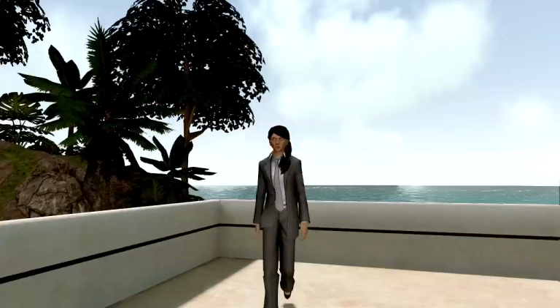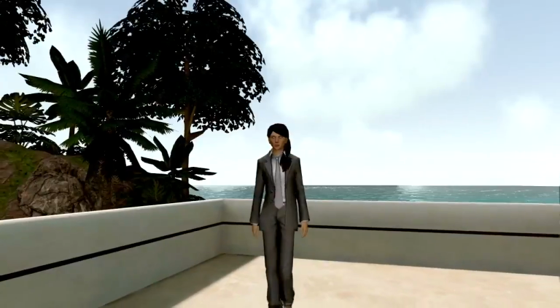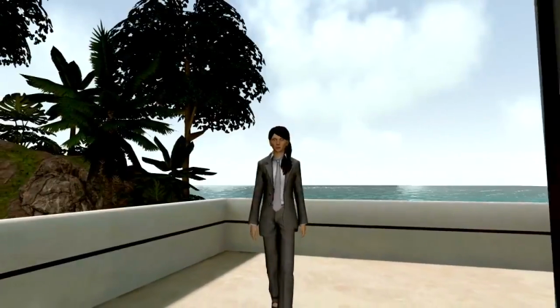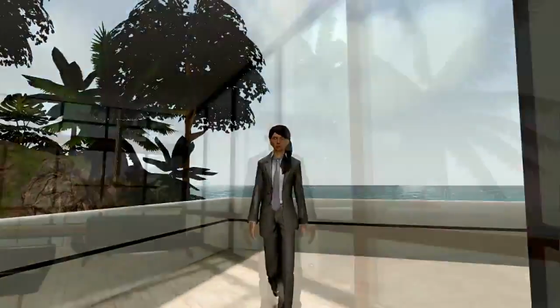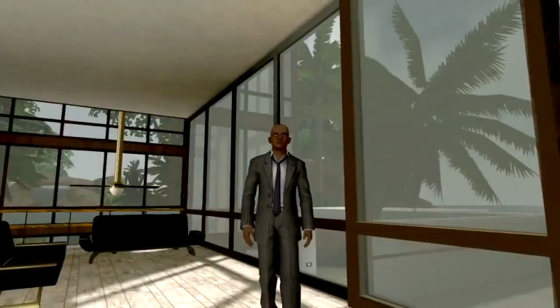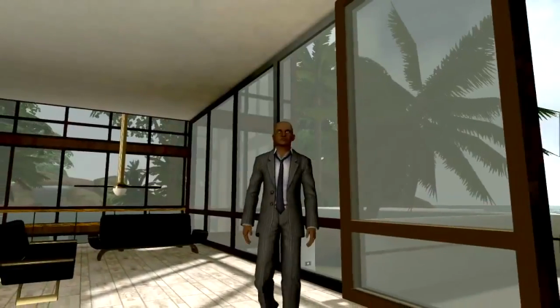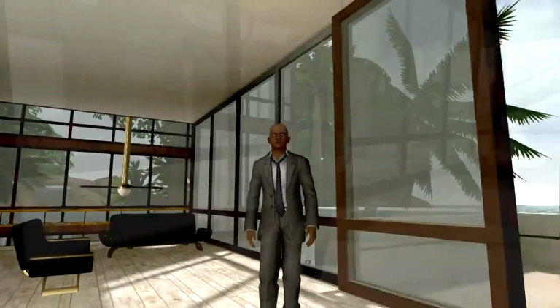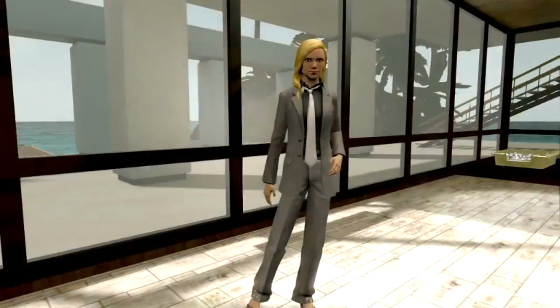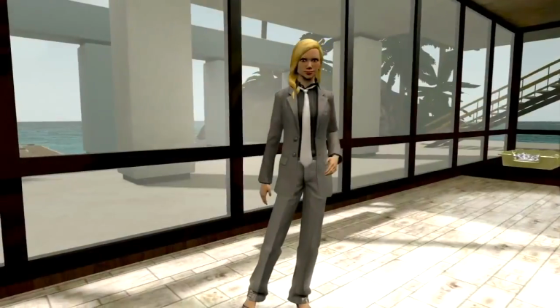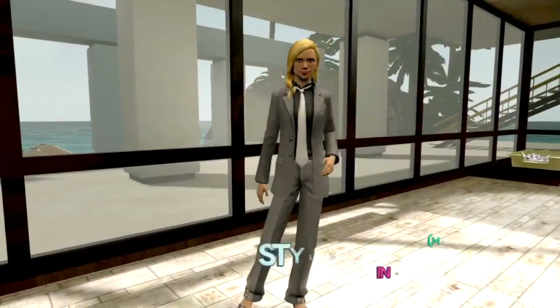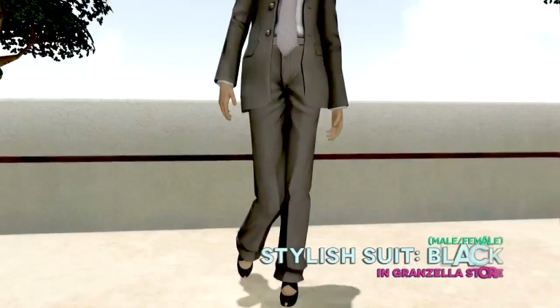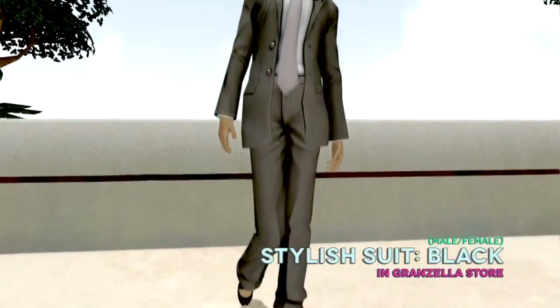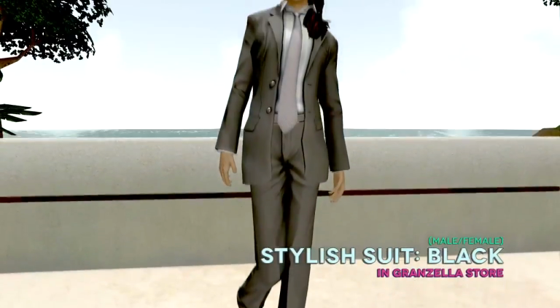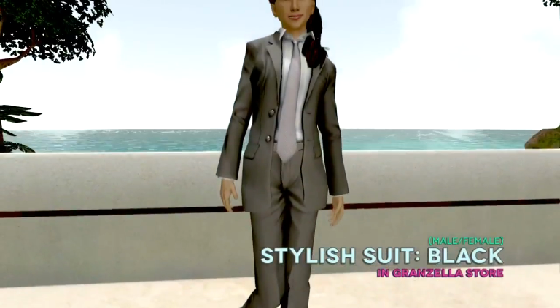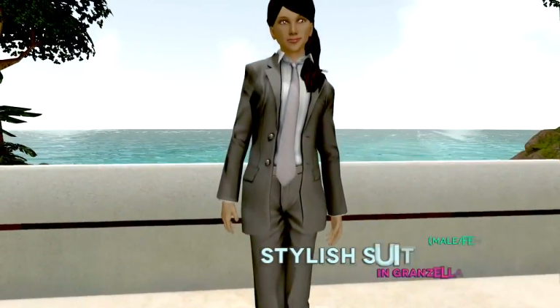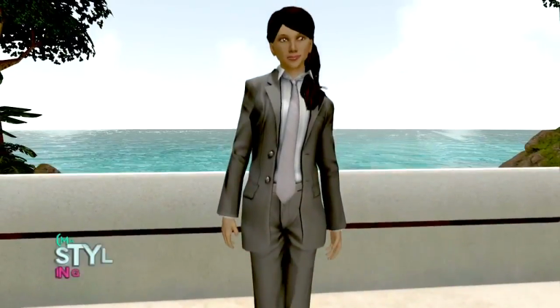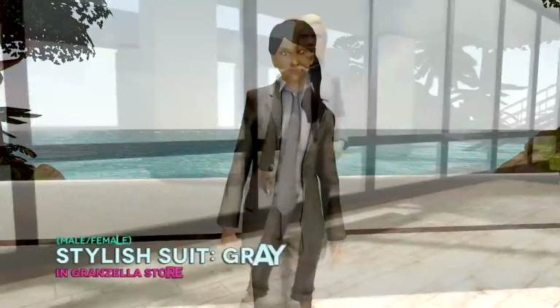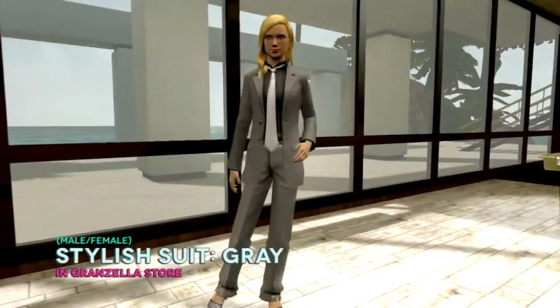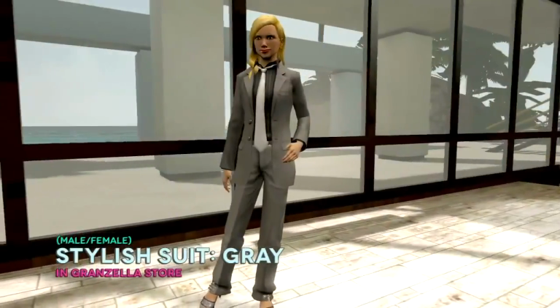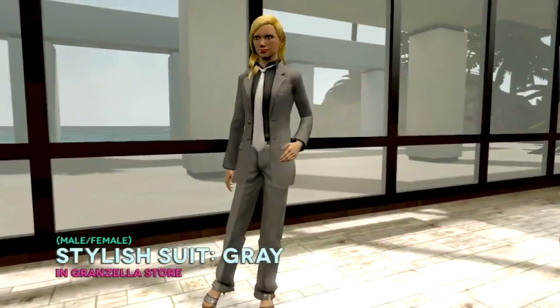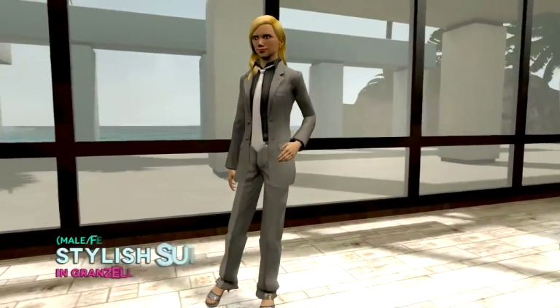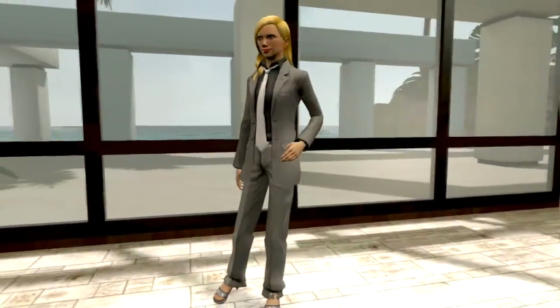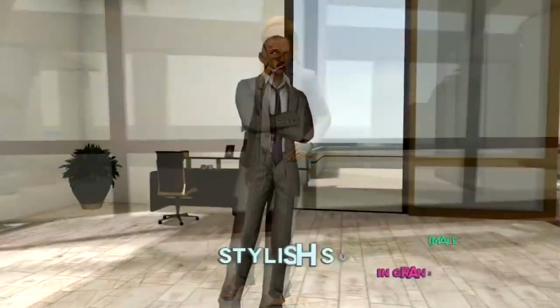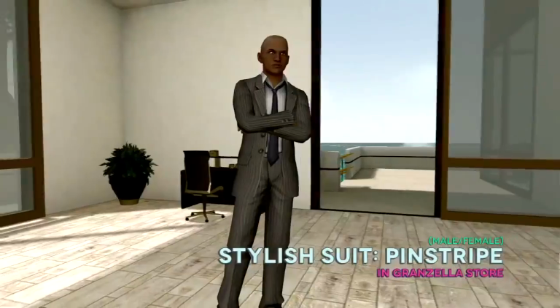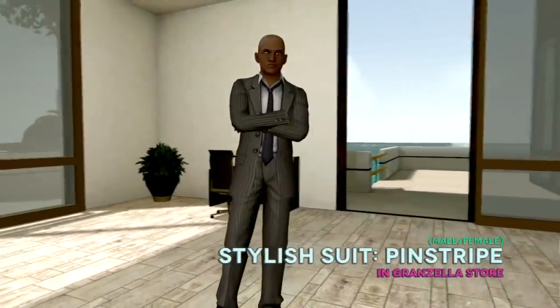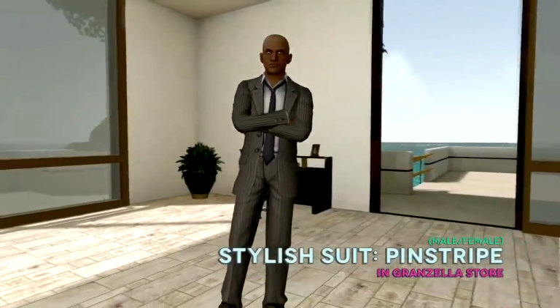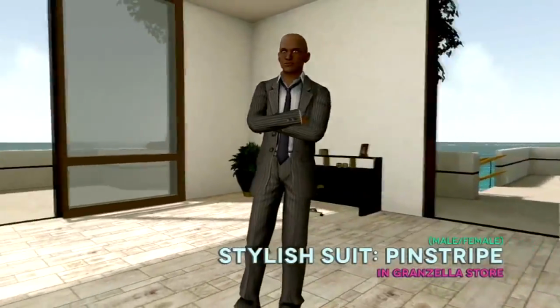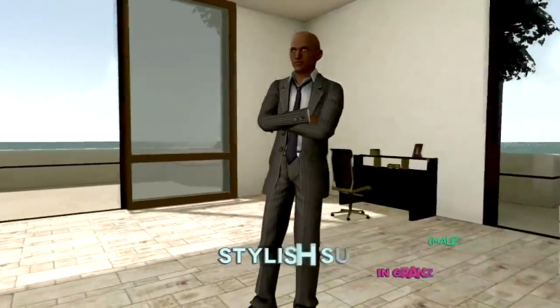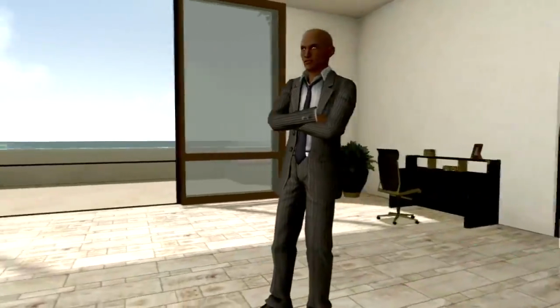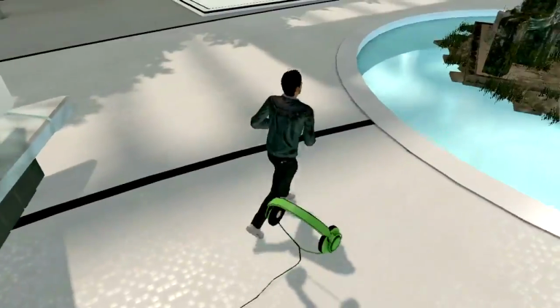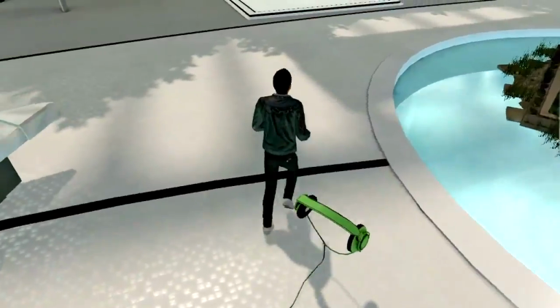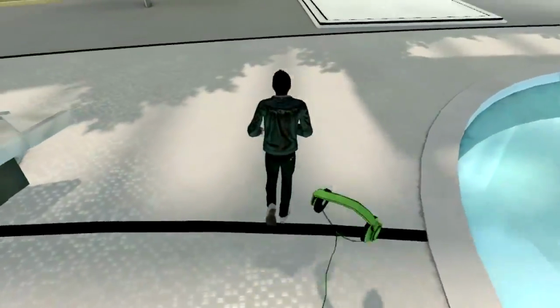Get ready to take on the world in these stylish suits. Available in black, gray, and pinstripes.